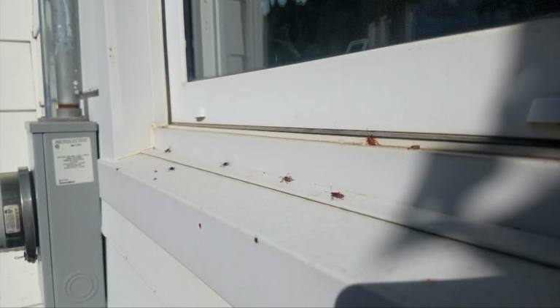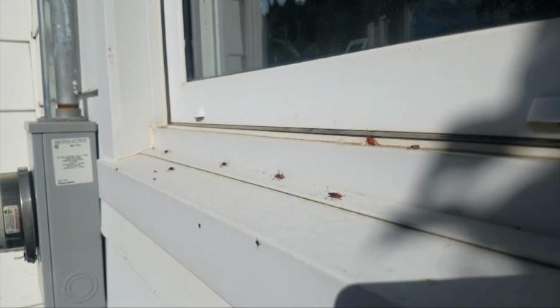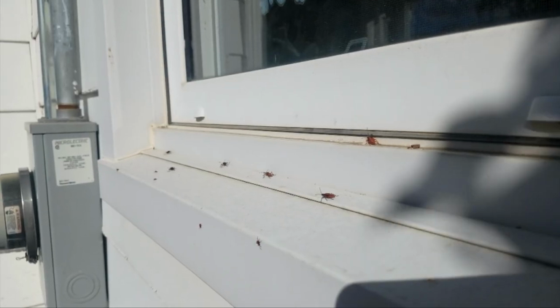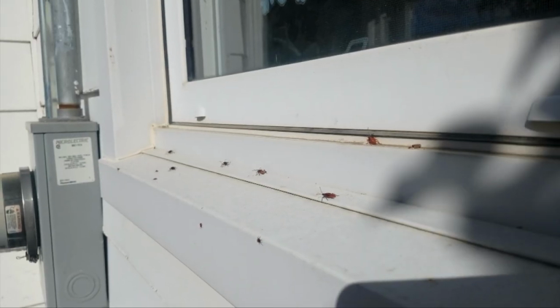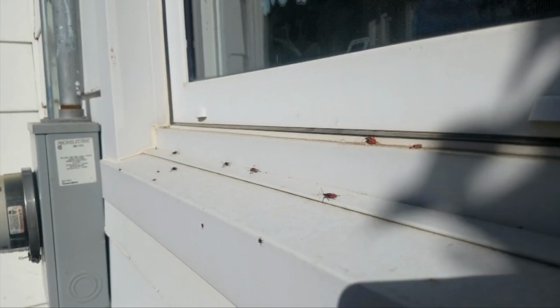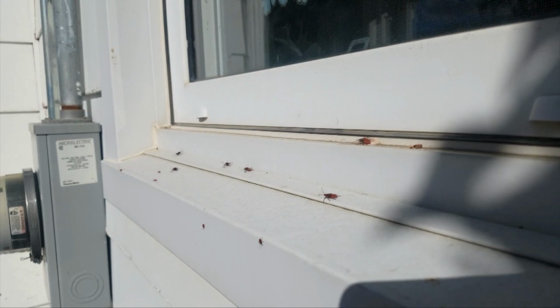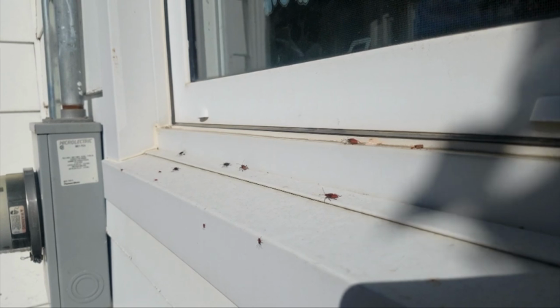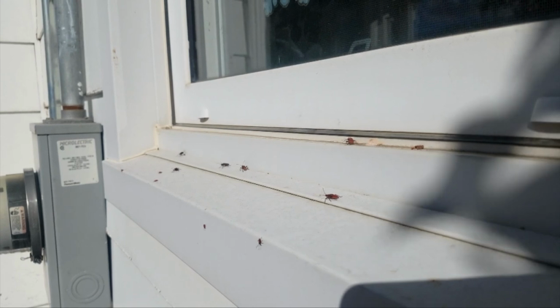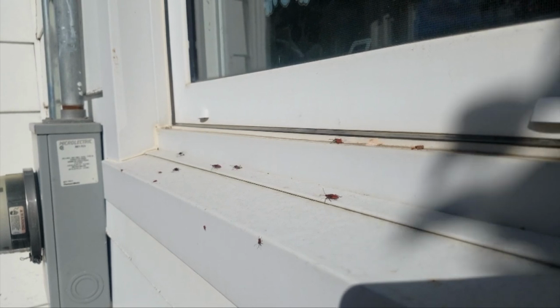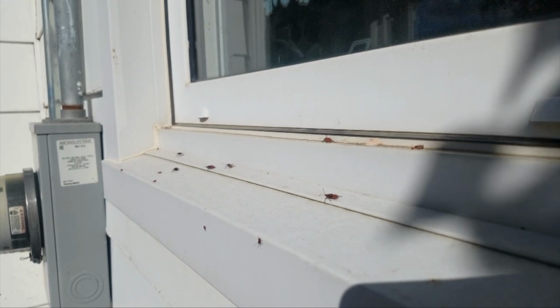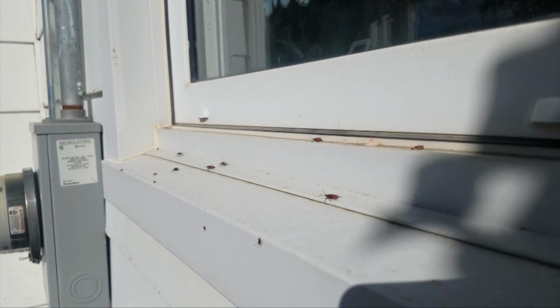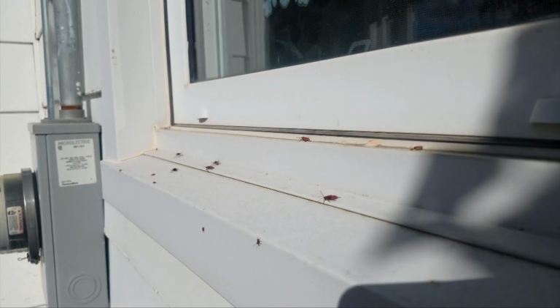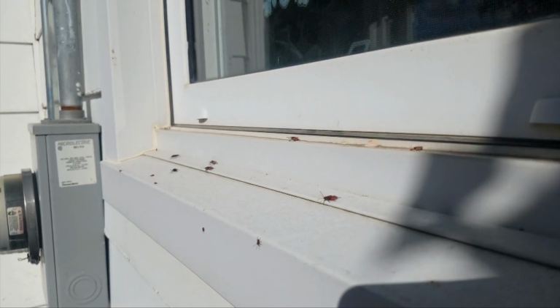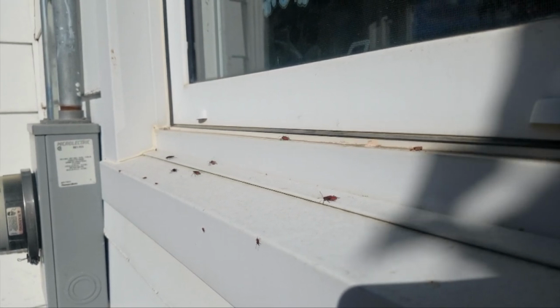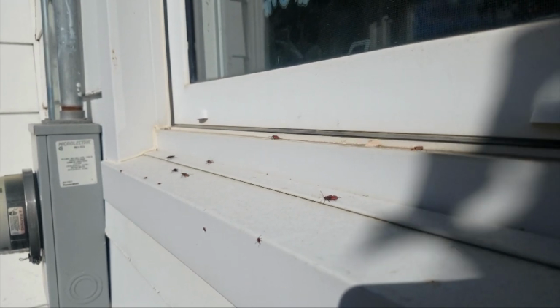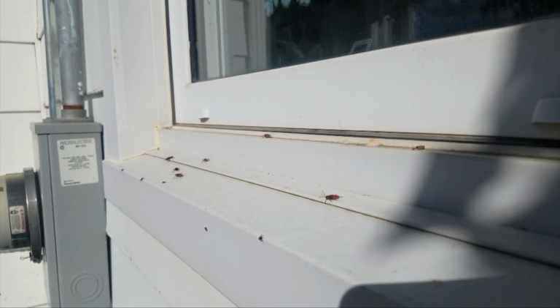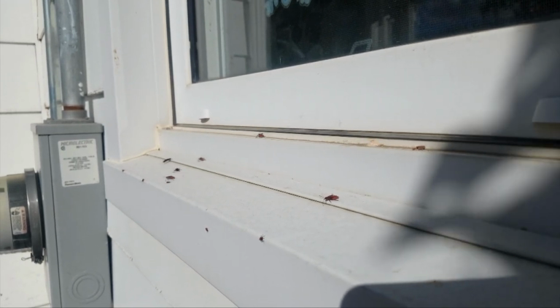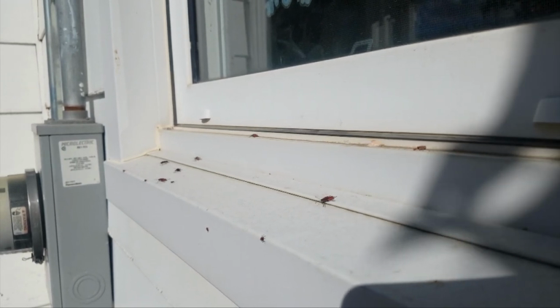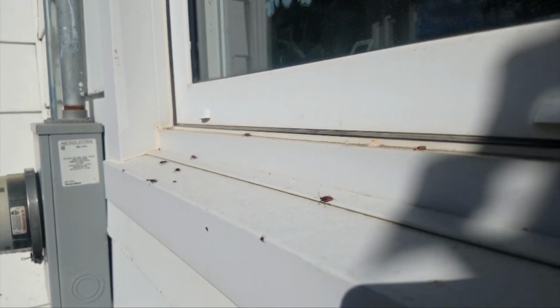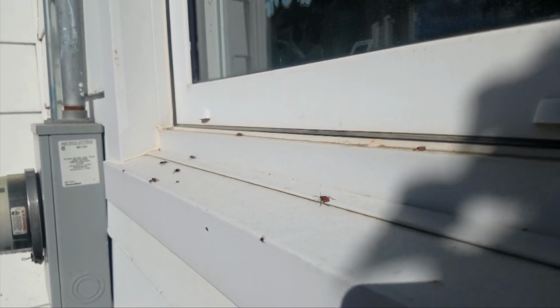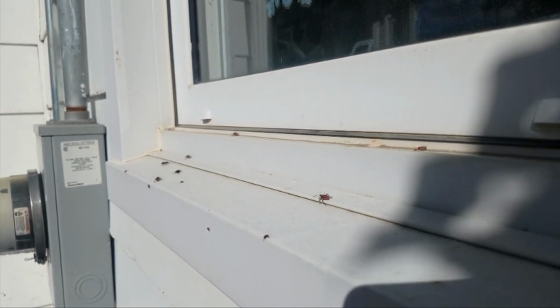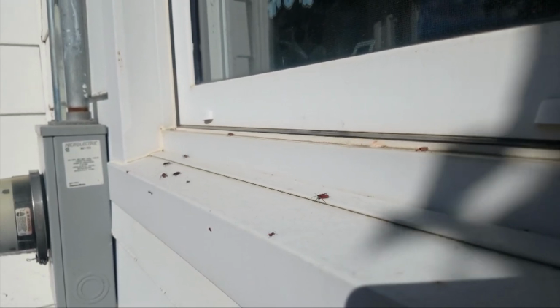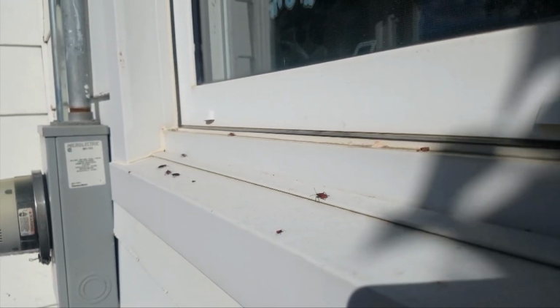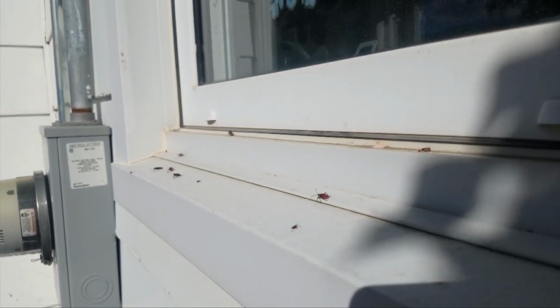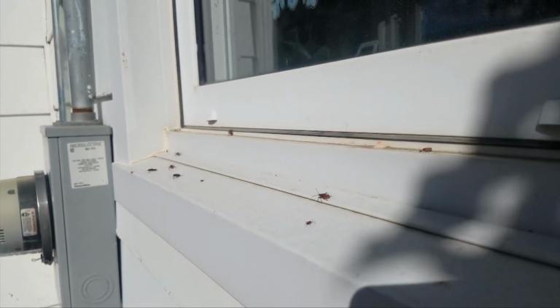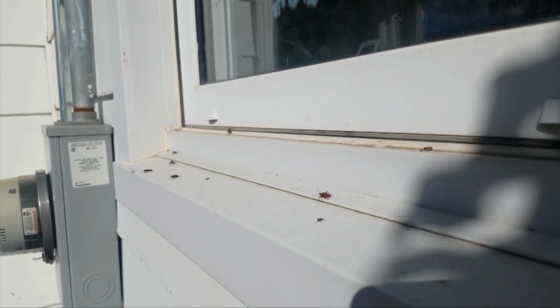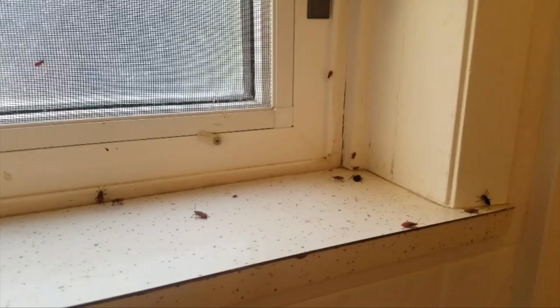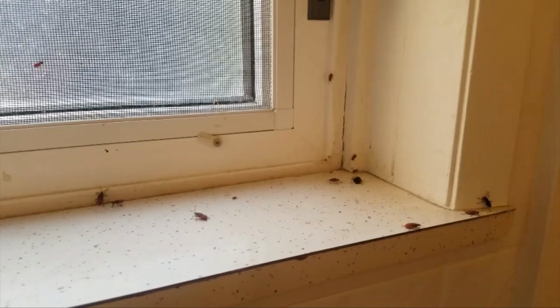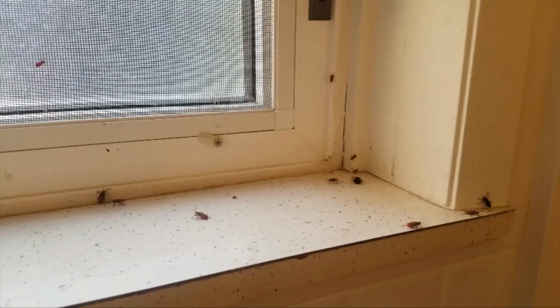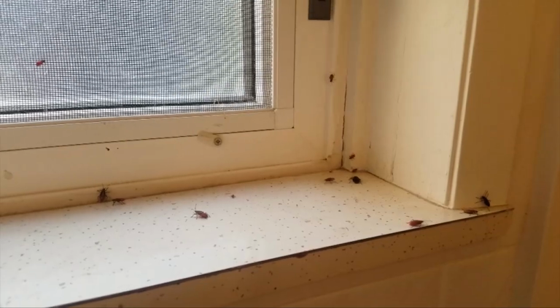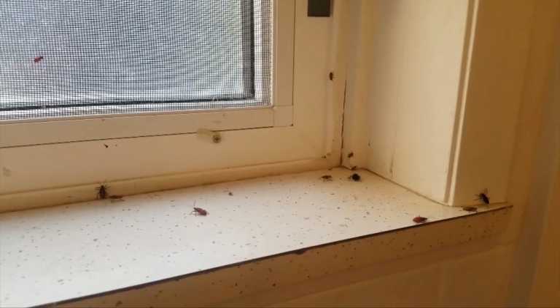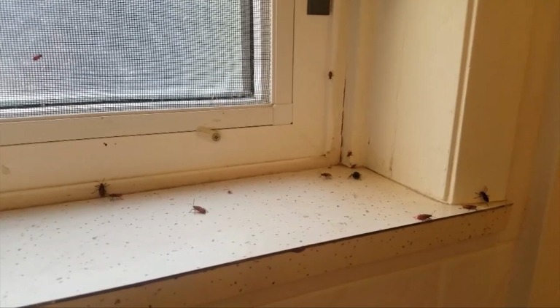They gather in large numbers in cracks and crevices looking for warm places to spend the winter. Sometimes they can even find their way into your home.